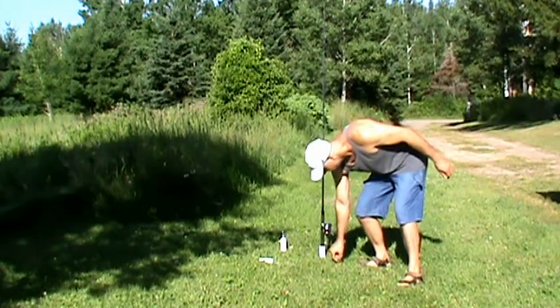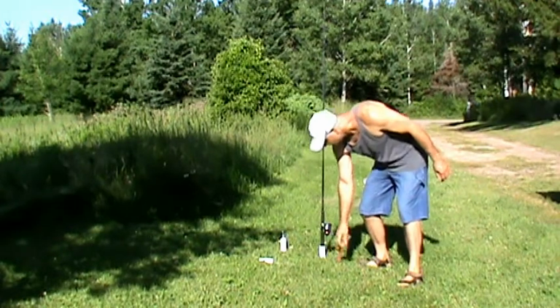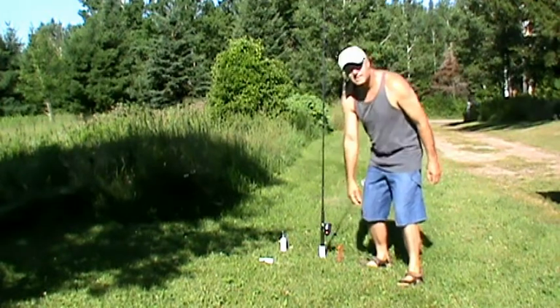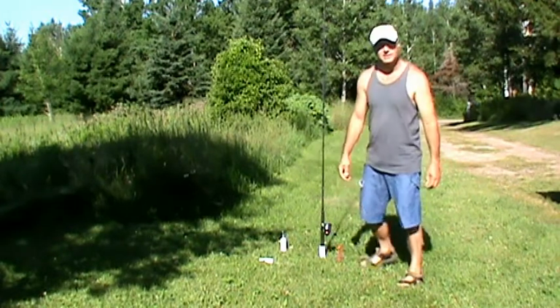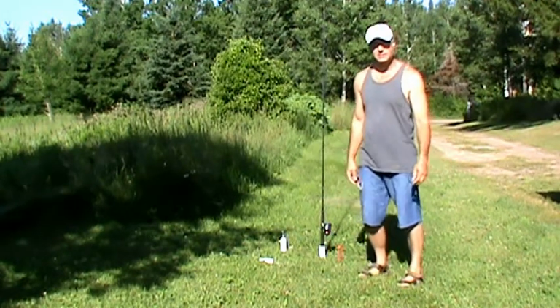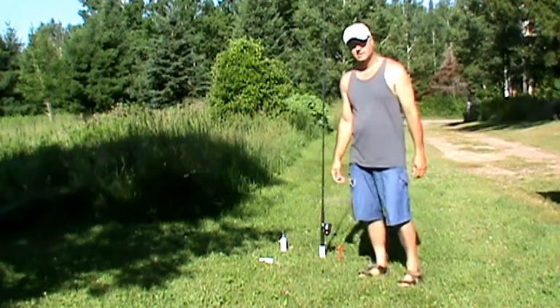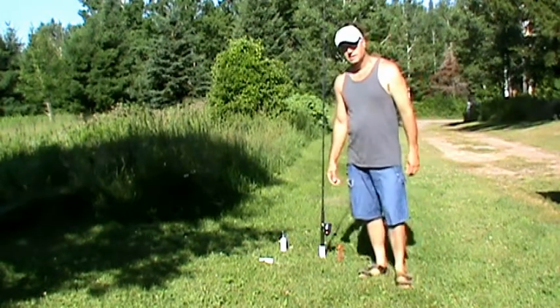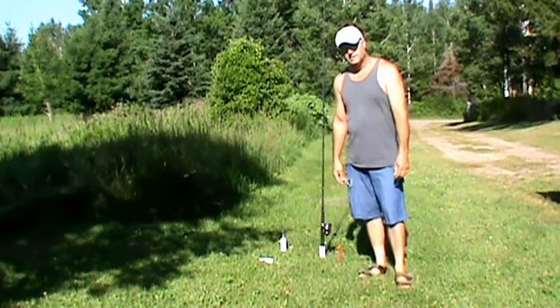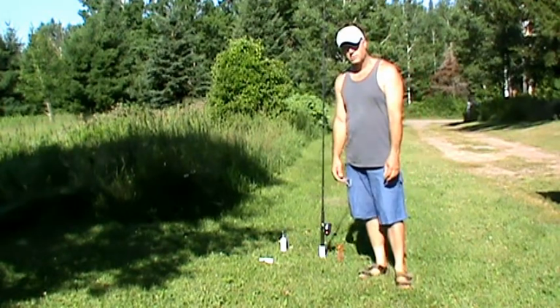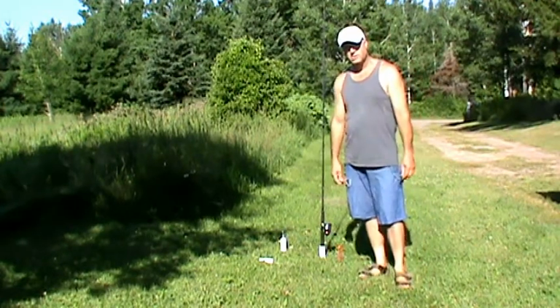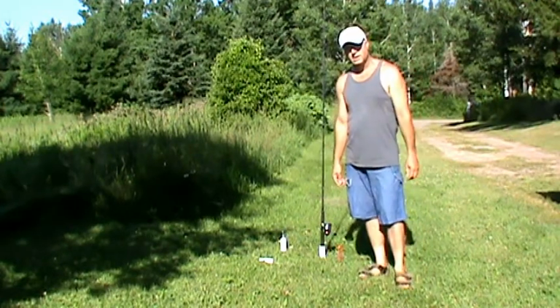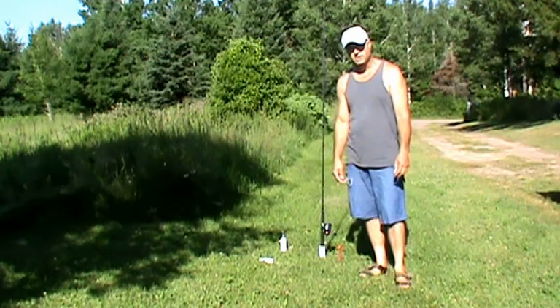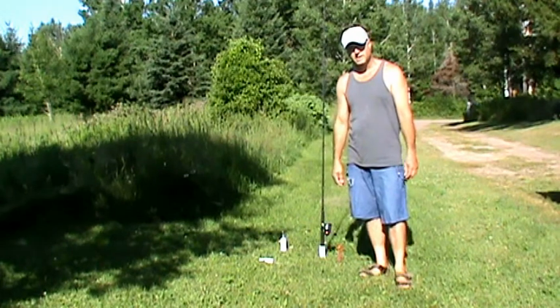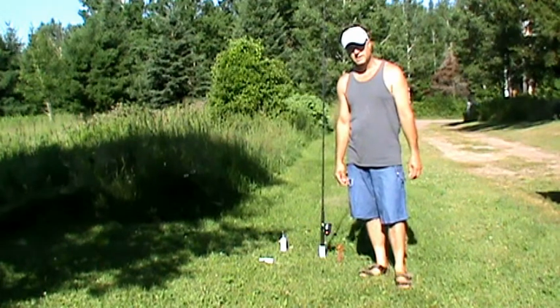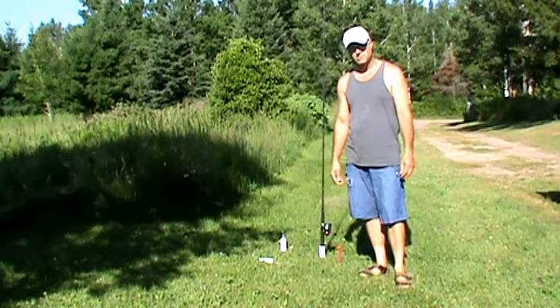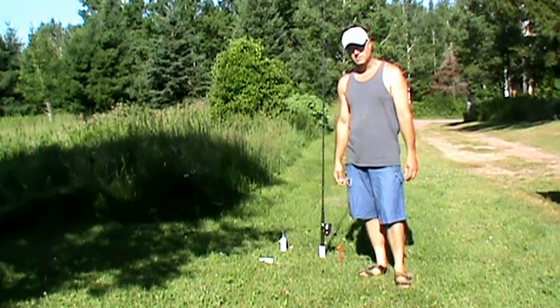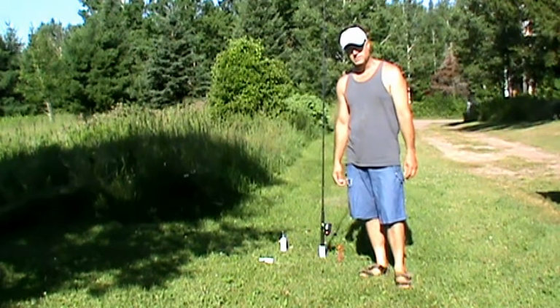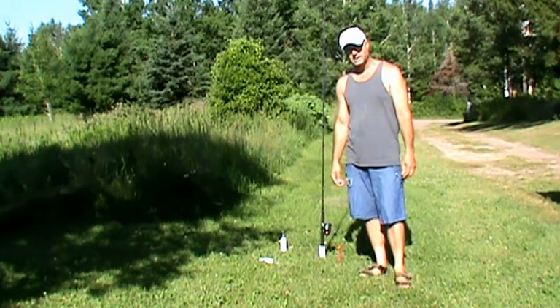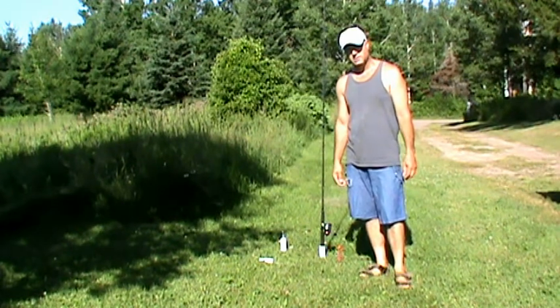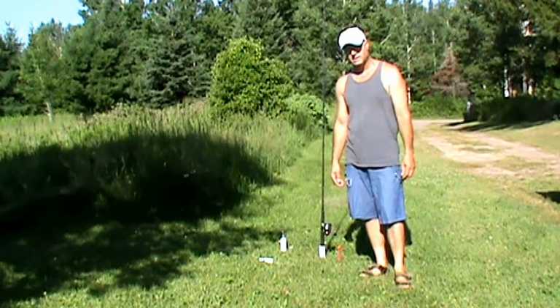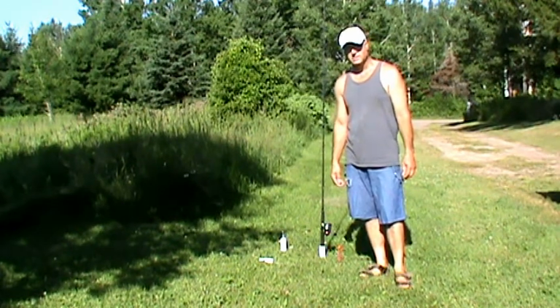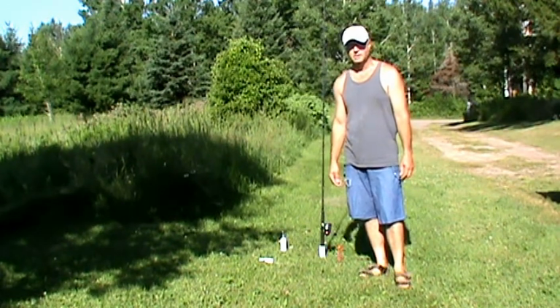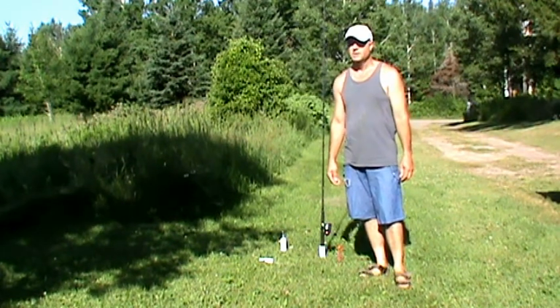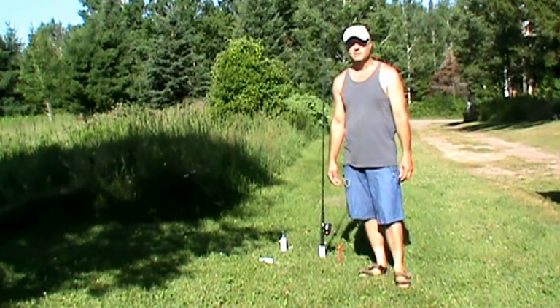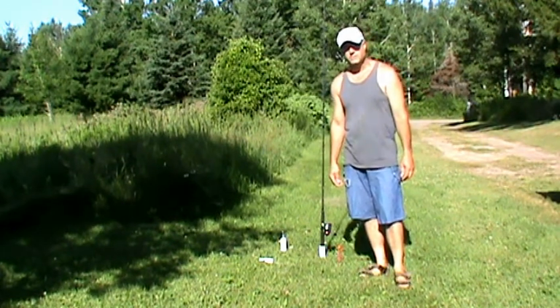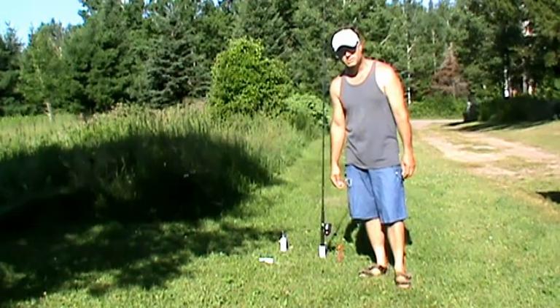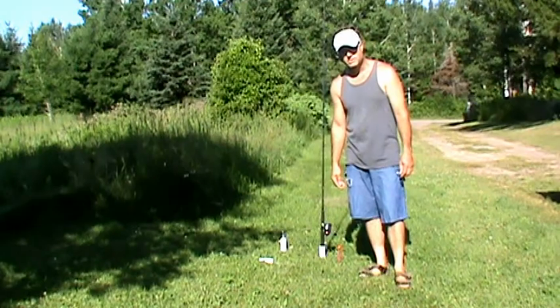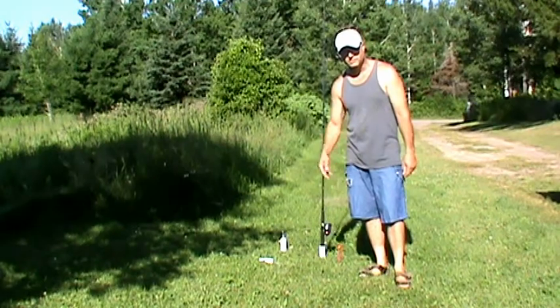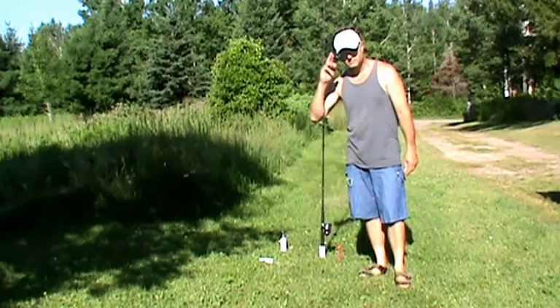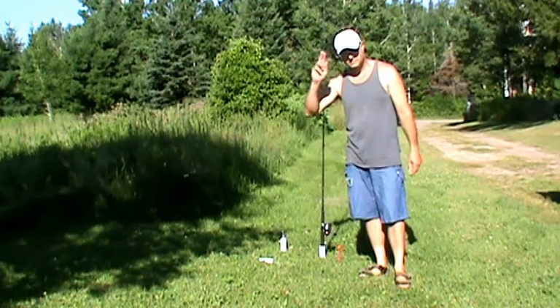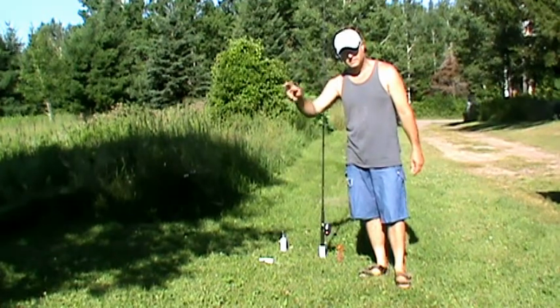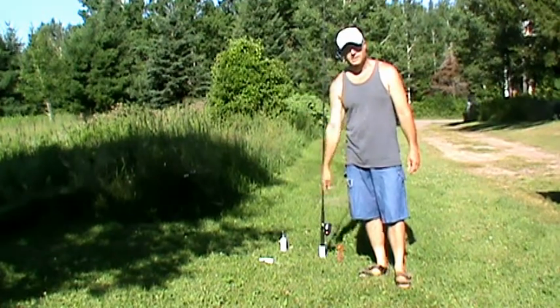Alright guys, thanks for watching the video on my handy-dandy rod holders, and I'll get back to you with some more videos very soon. Take care.